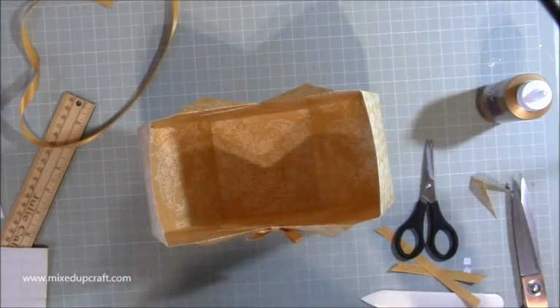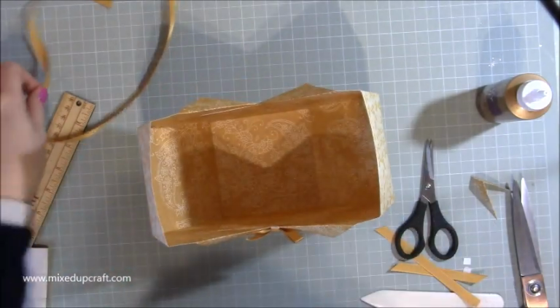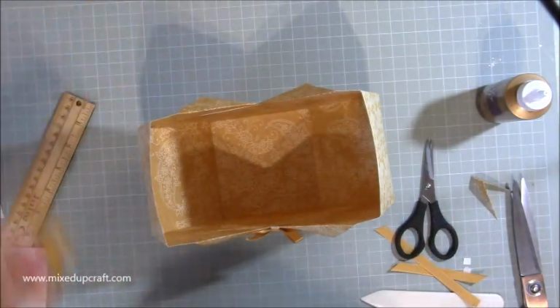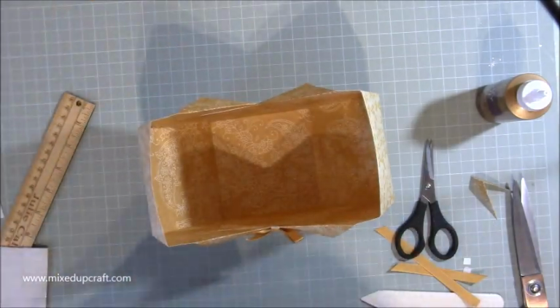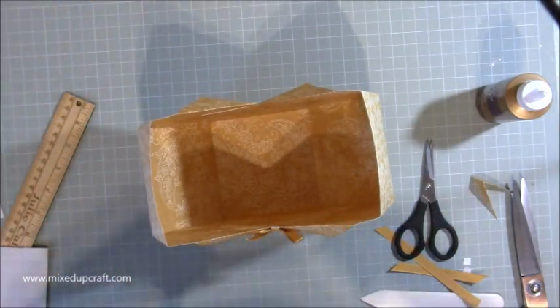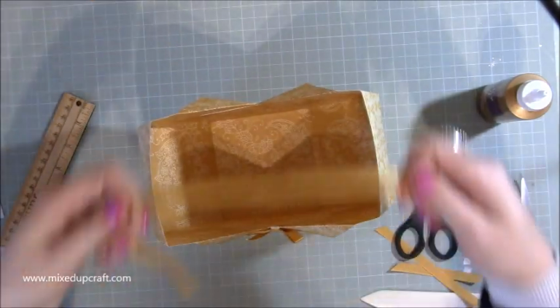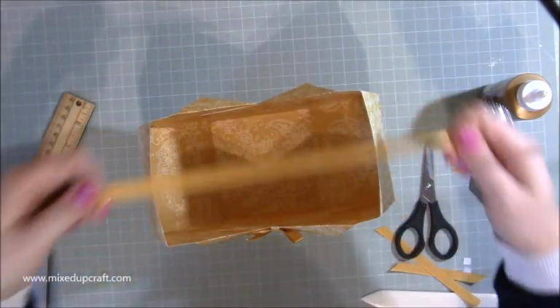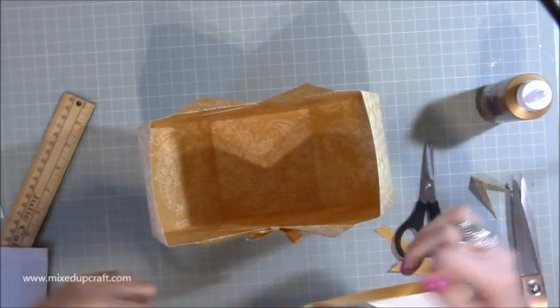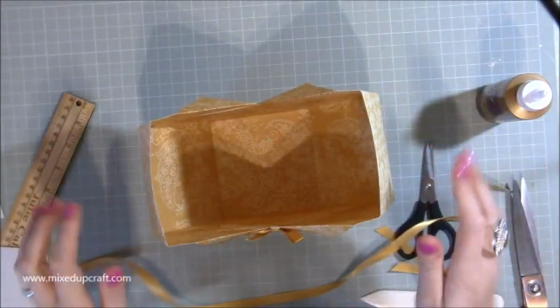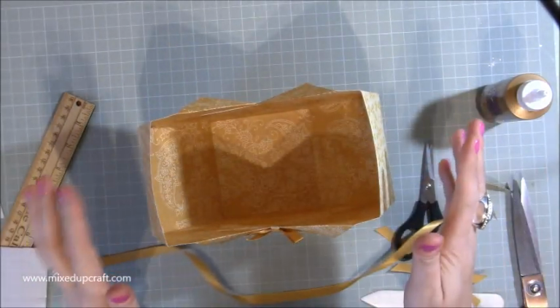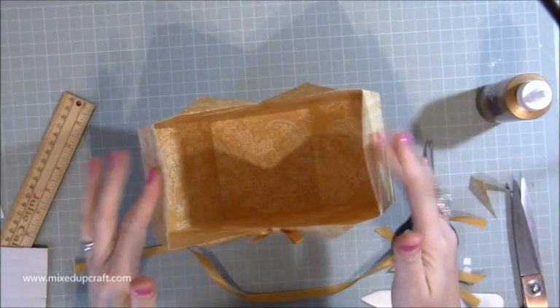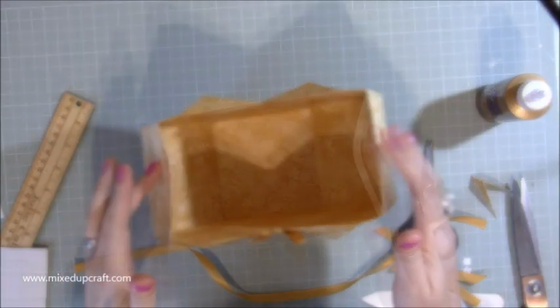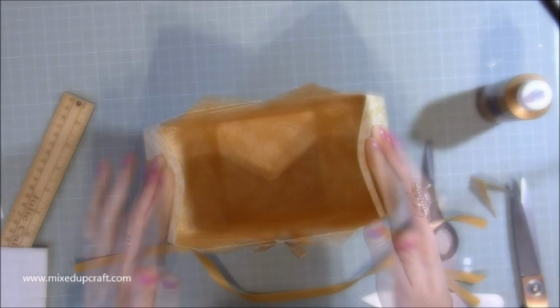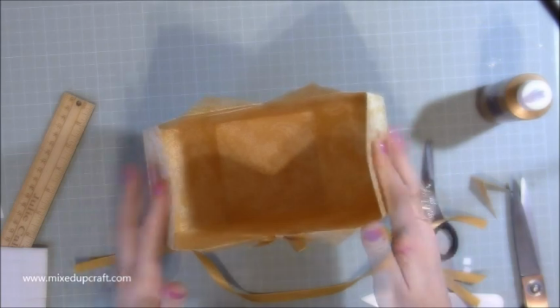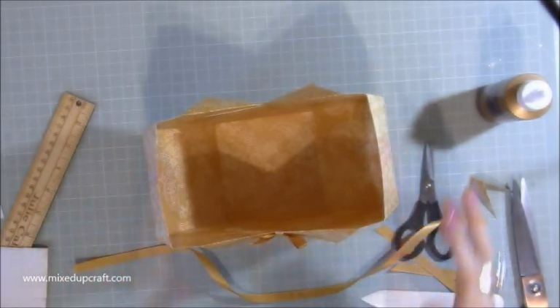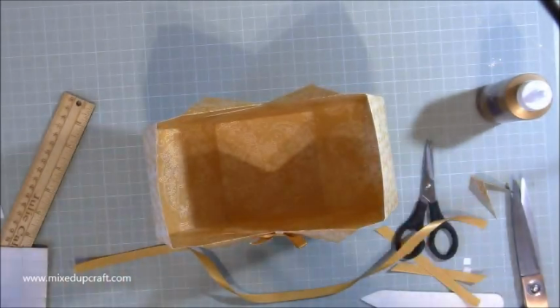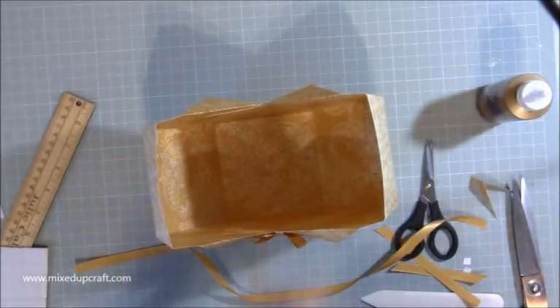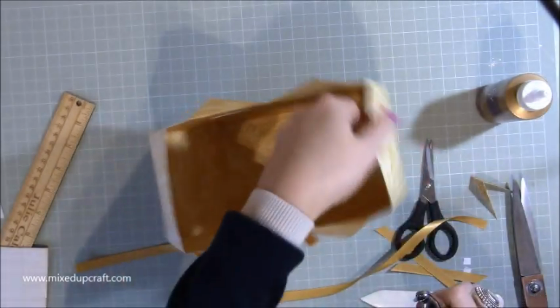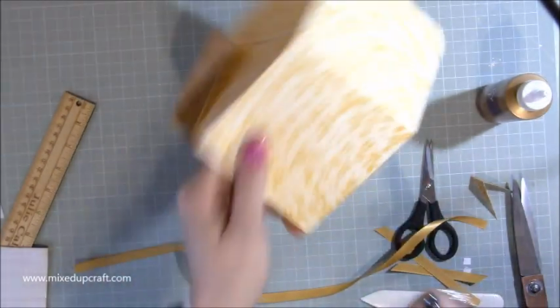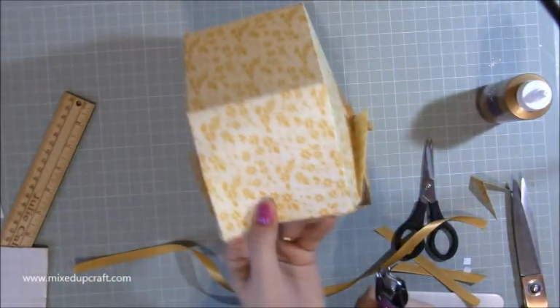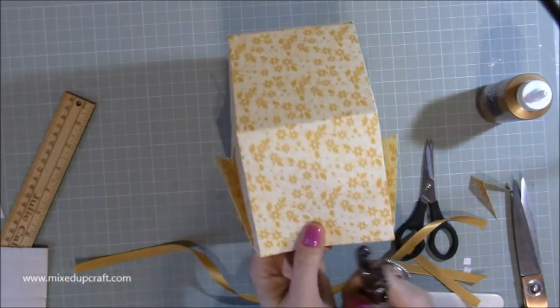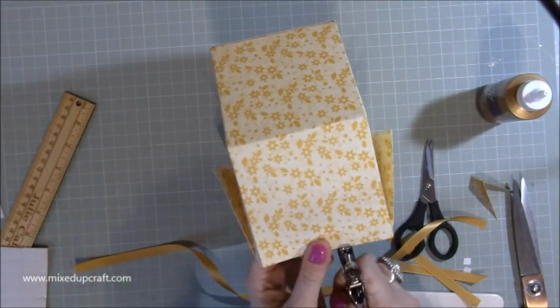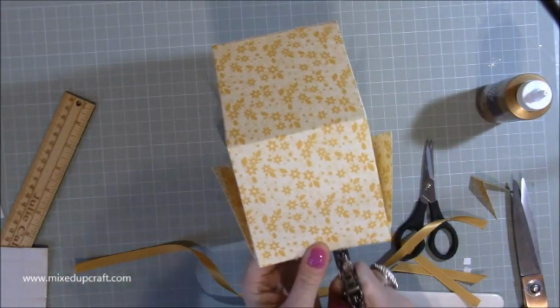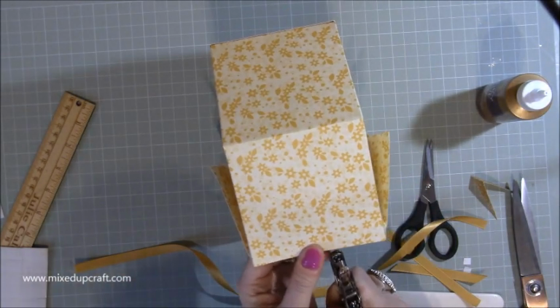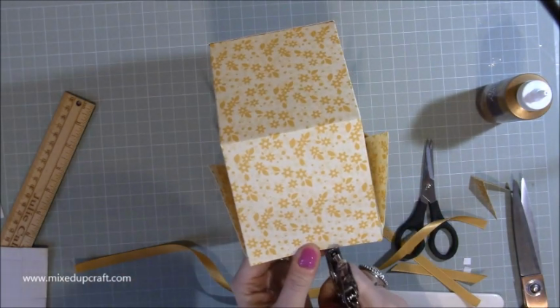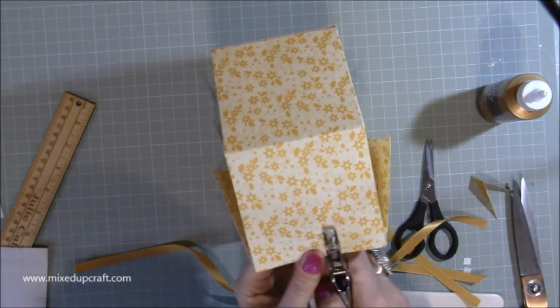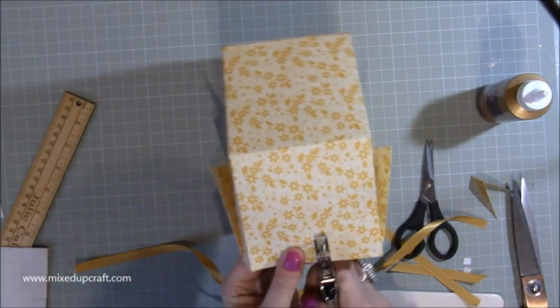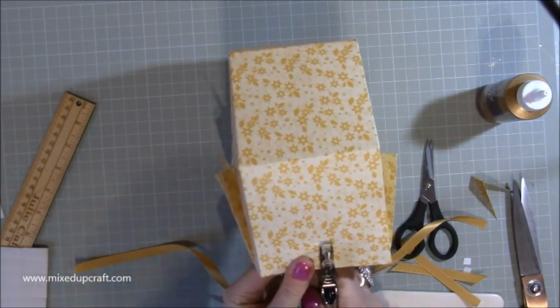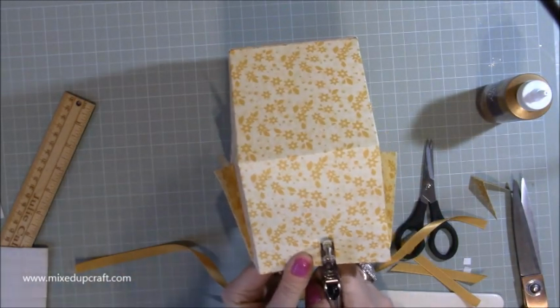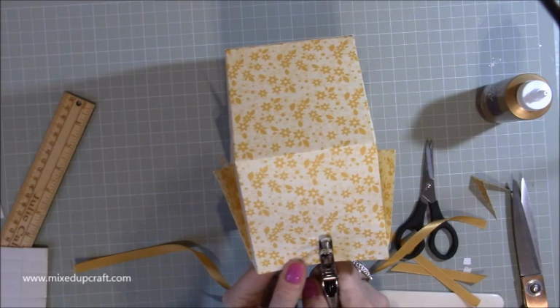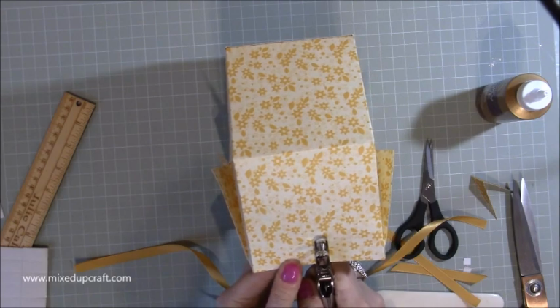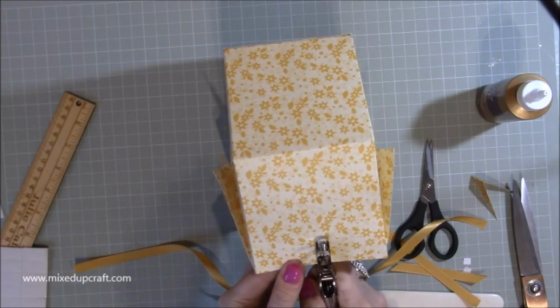Now I want to do this side here, so I'm going to grab my hole punch and pop it in the middle.